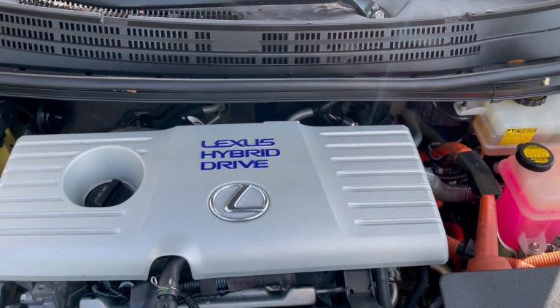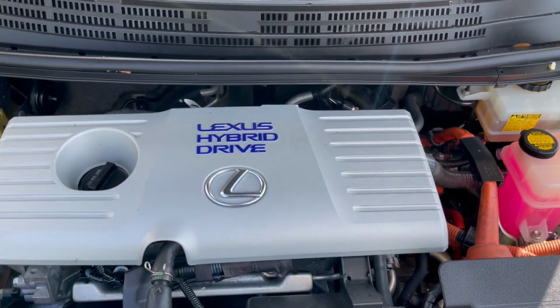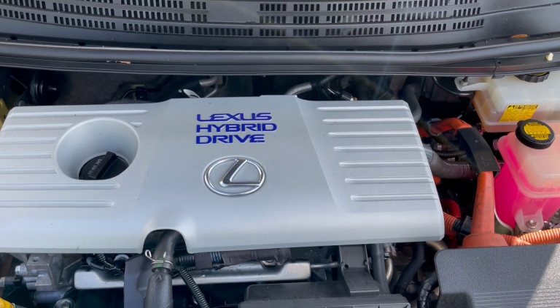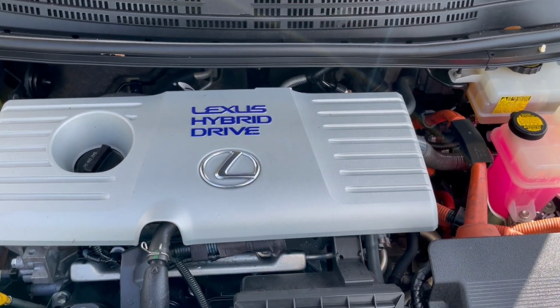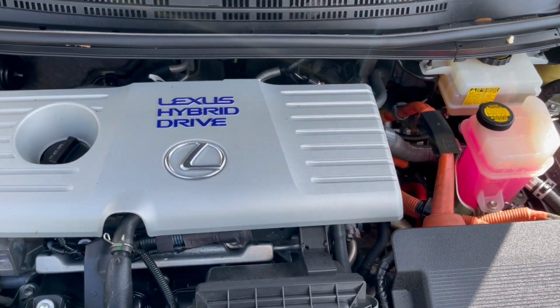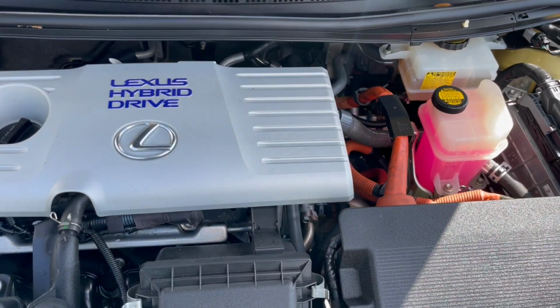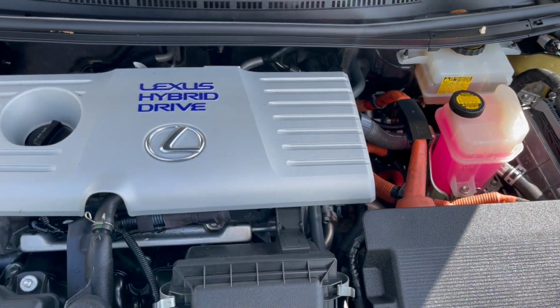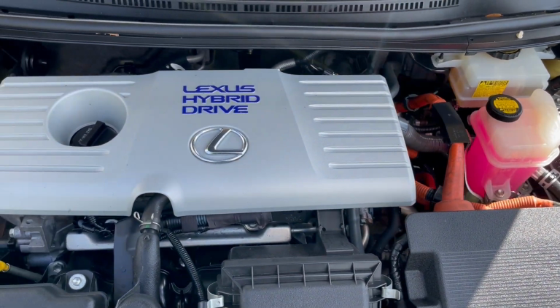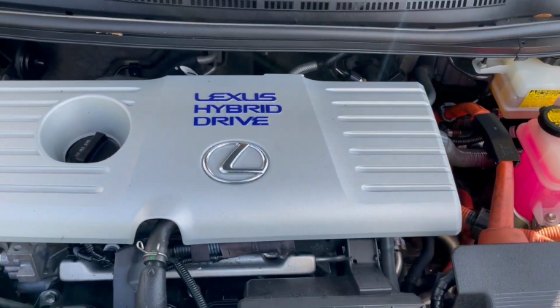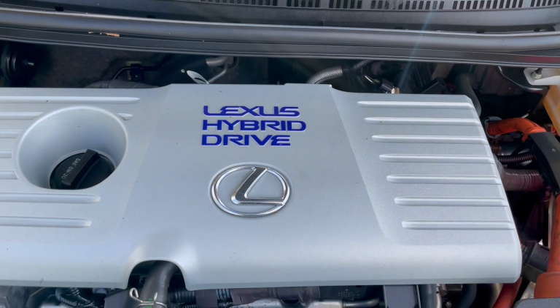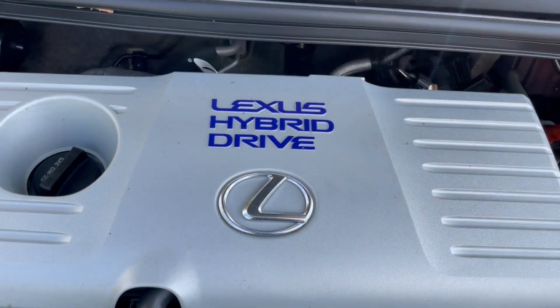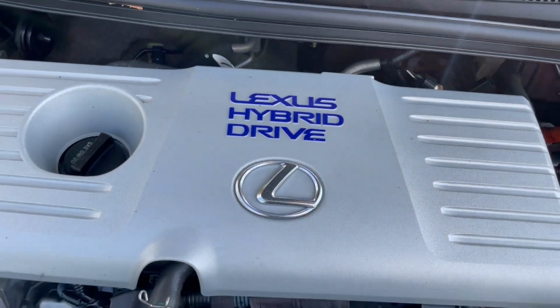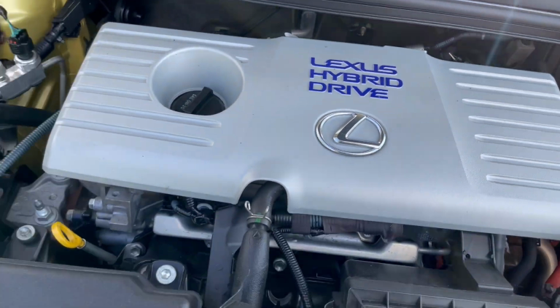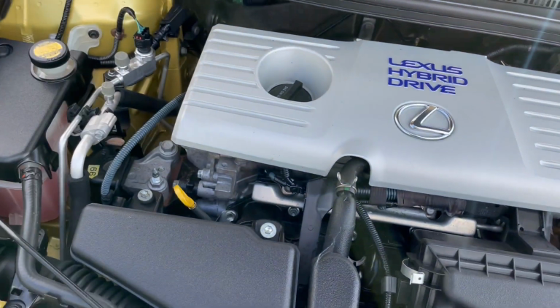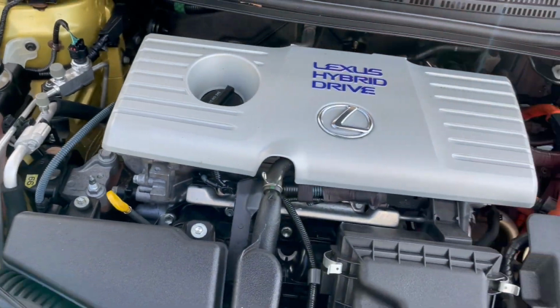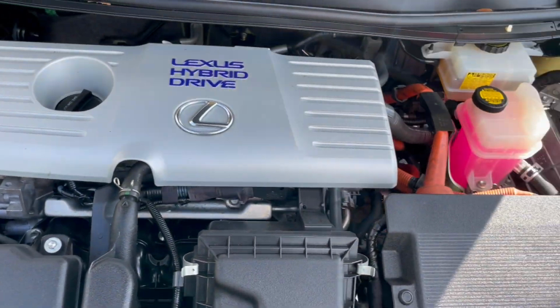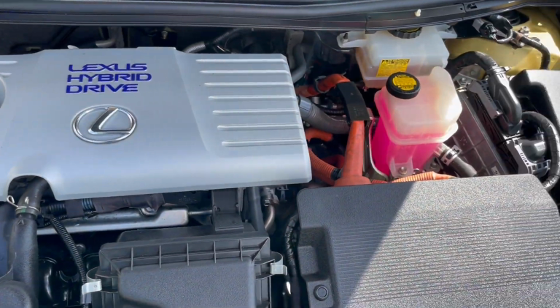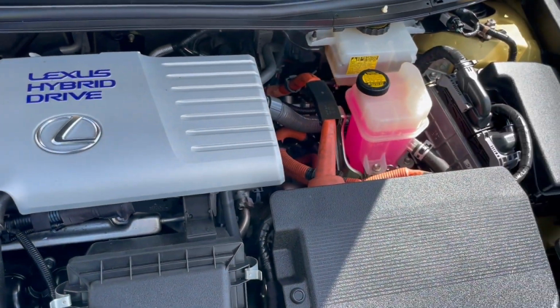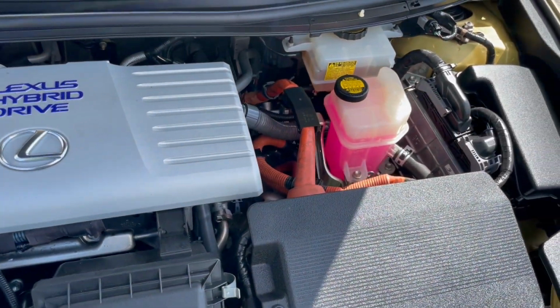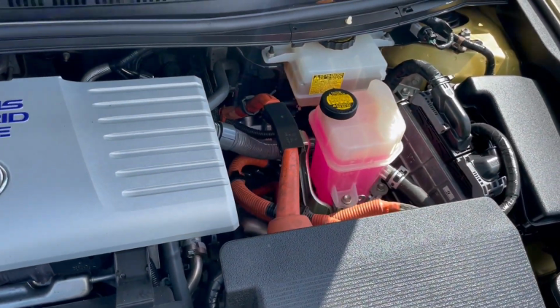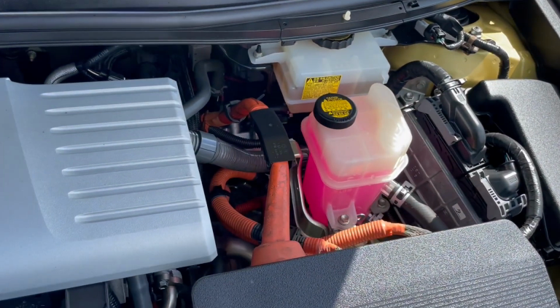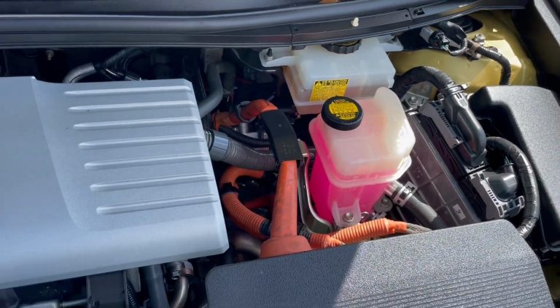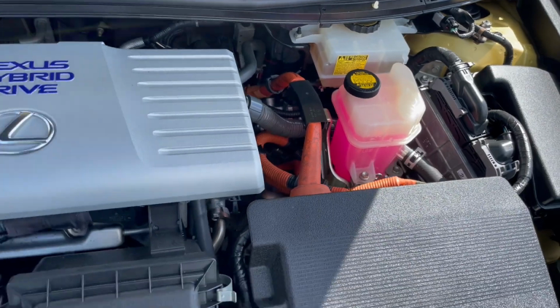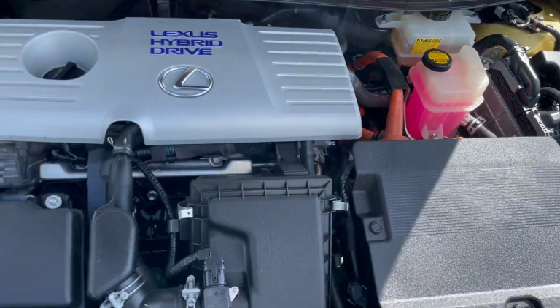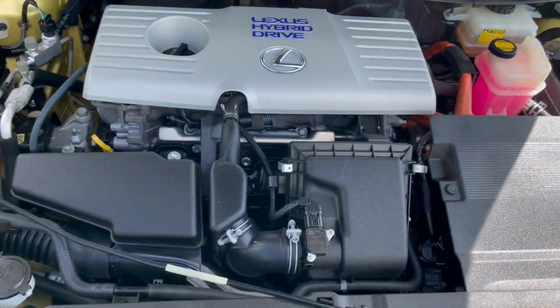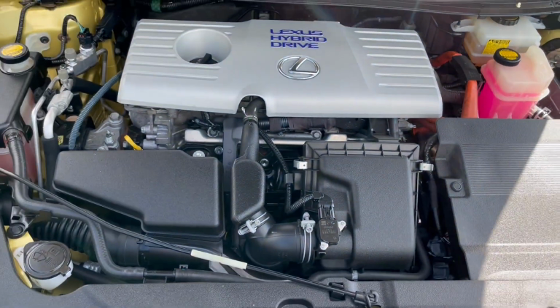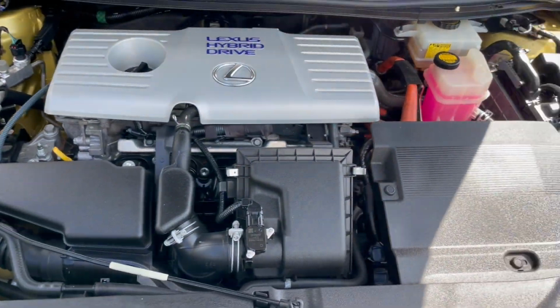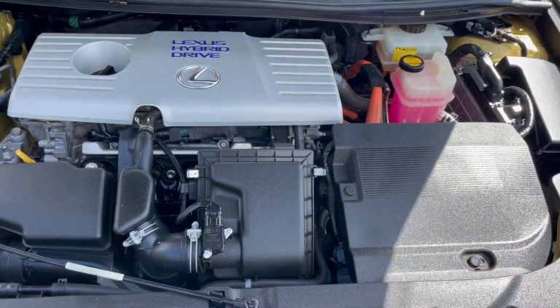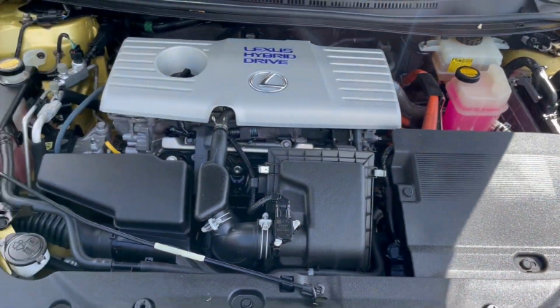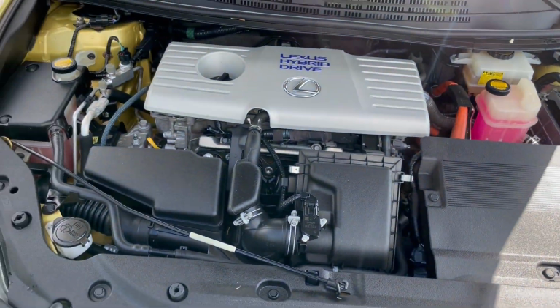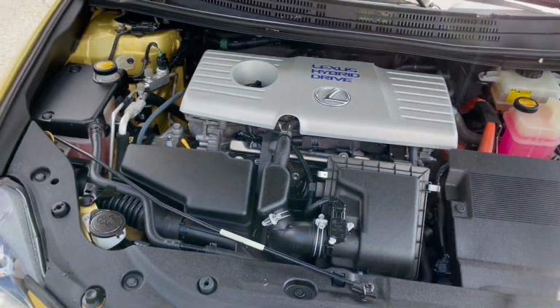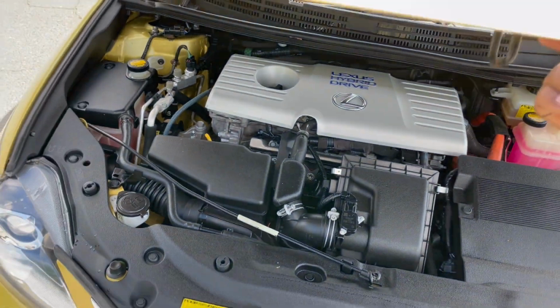Very much a proven drivetrain here — the Lexus hybrid drive. This car is beyond fuel efficient. All your fluids are clean and clear. As I said, this car has been well serviced by Lexus and it definitely shows.